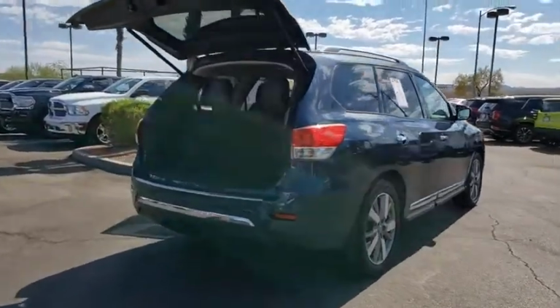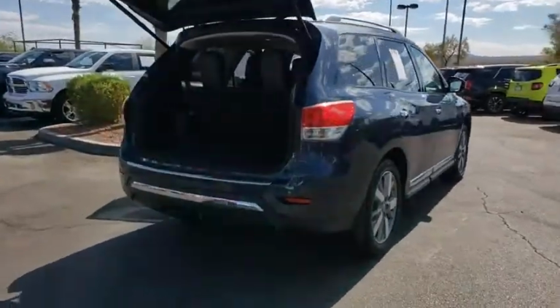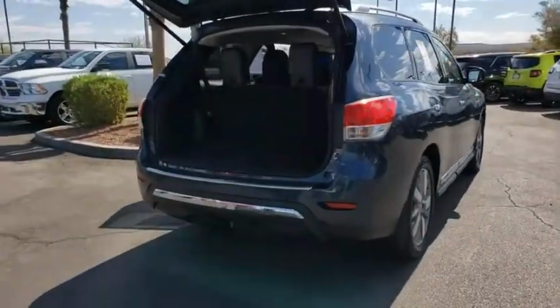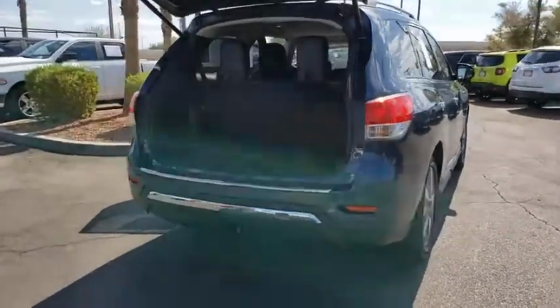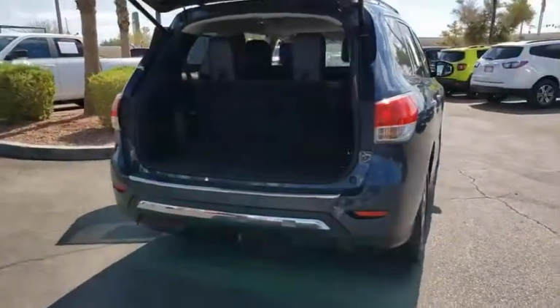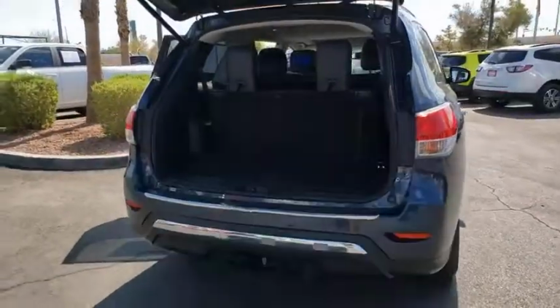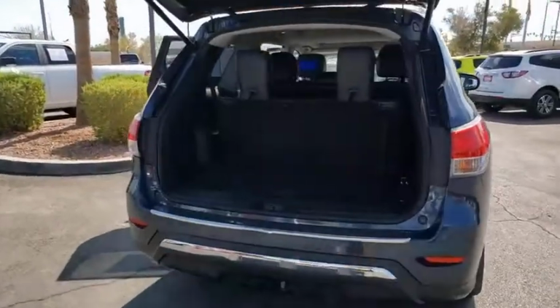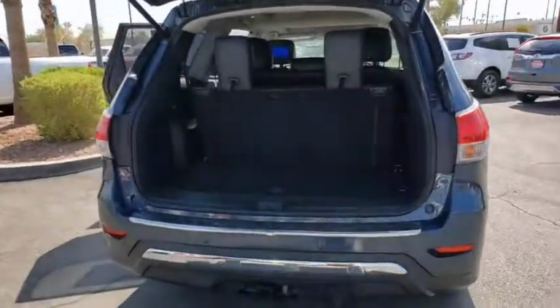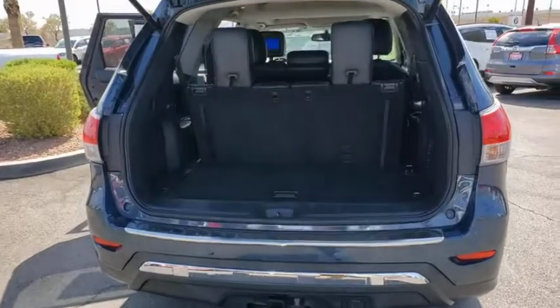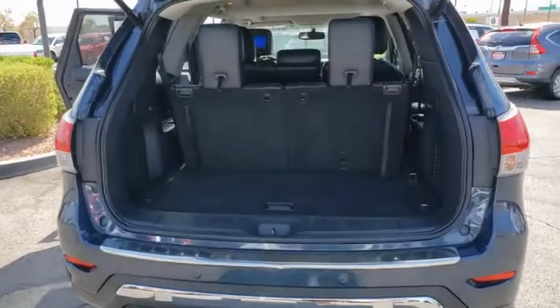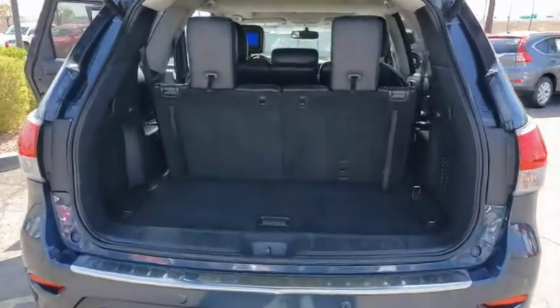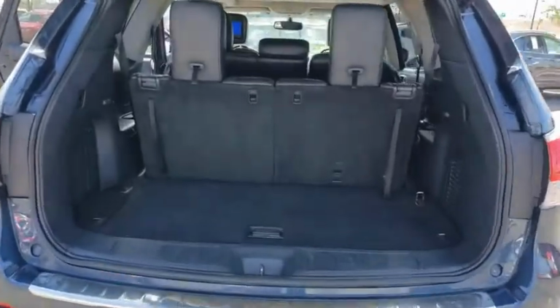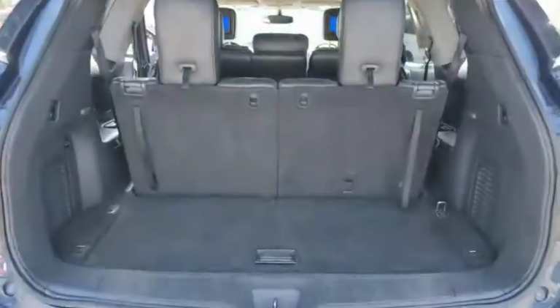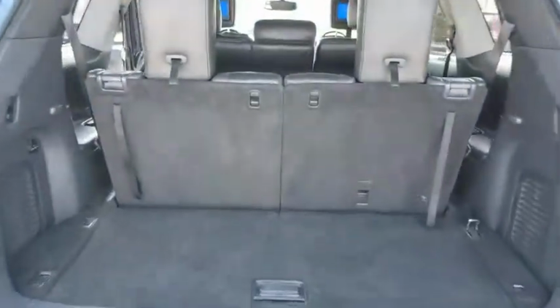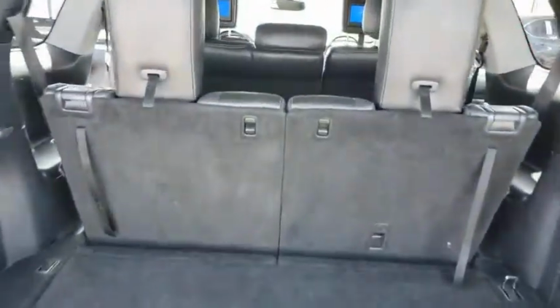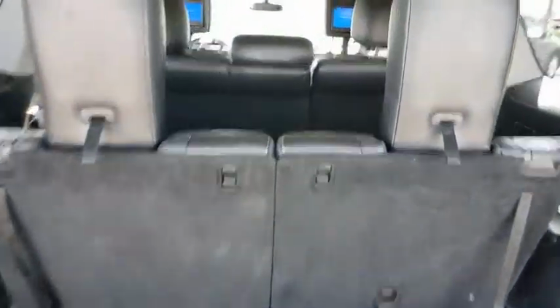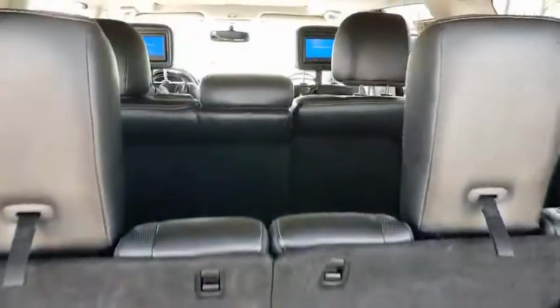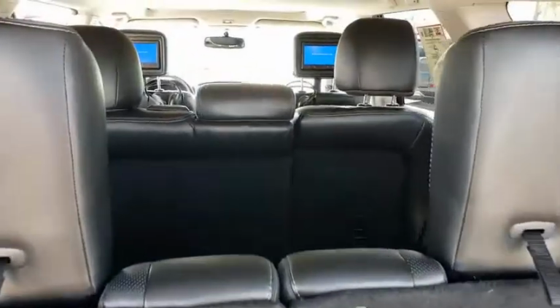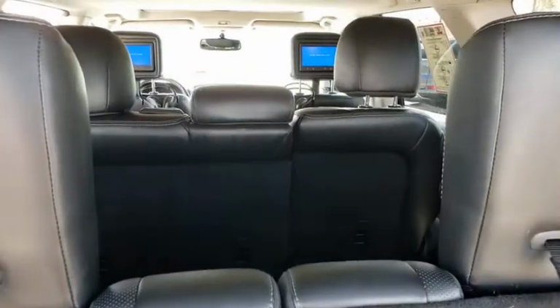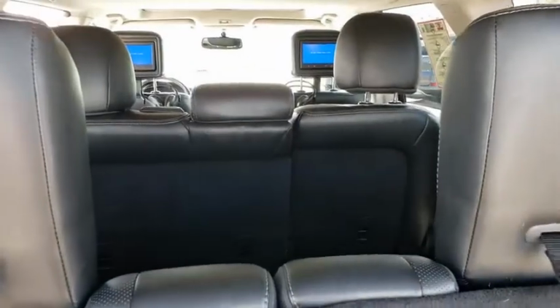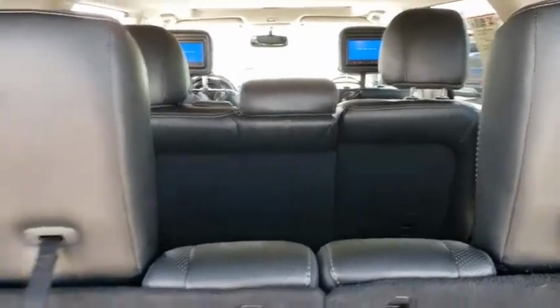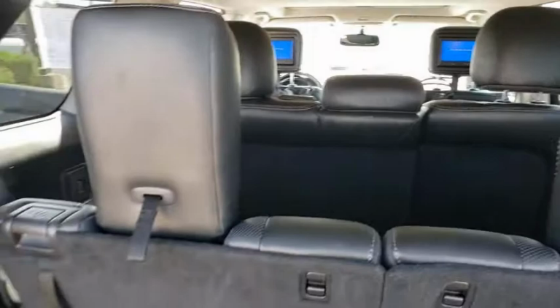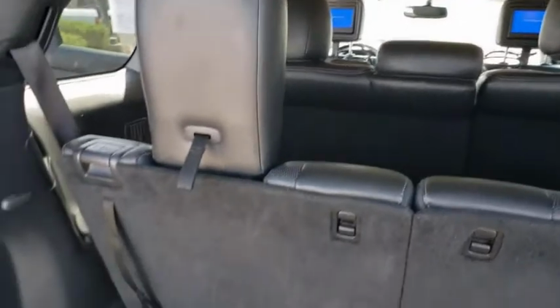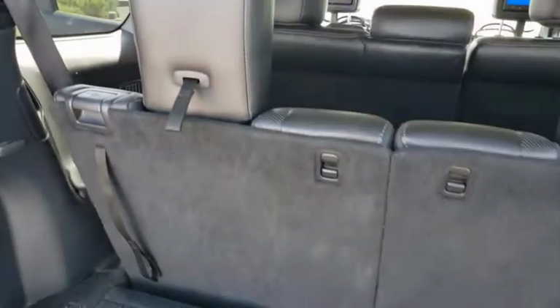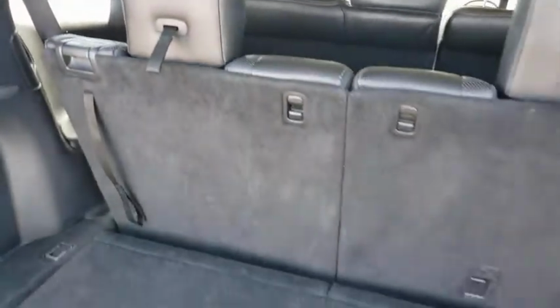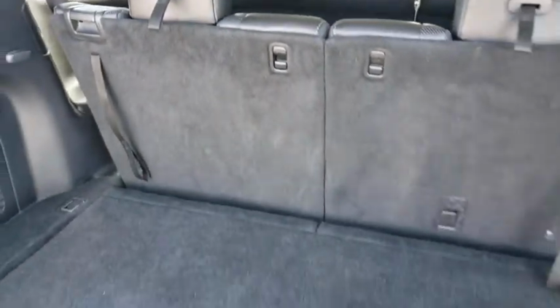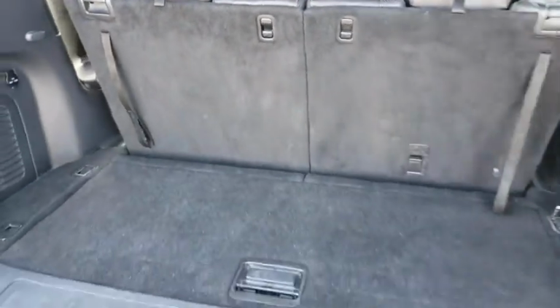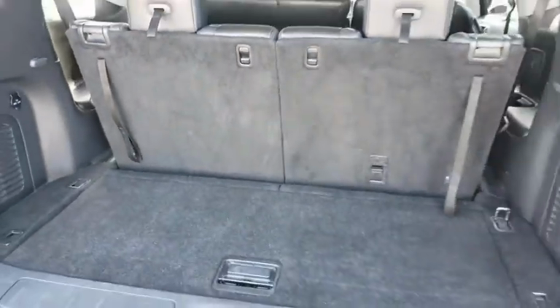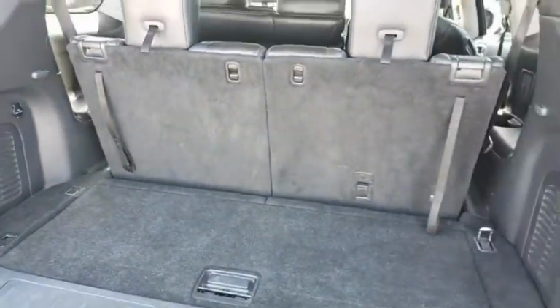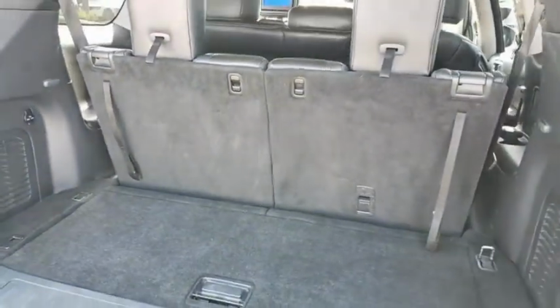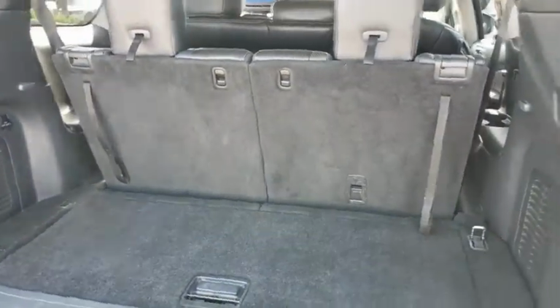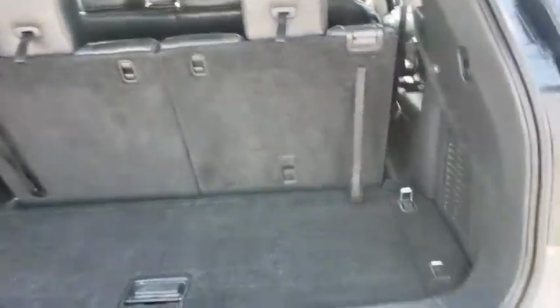This vehicle has less than 60,000 miles. Here are some of this vehicle's great options: power tilting steering wheel. Take this vehicle for a spin and see why so many shoppers are now proud owners.